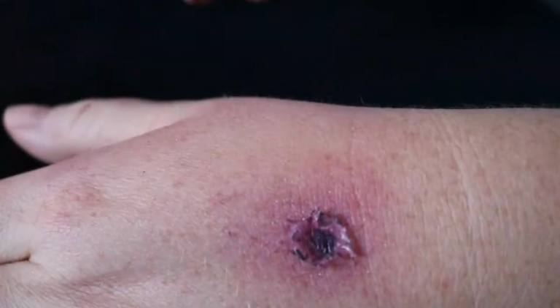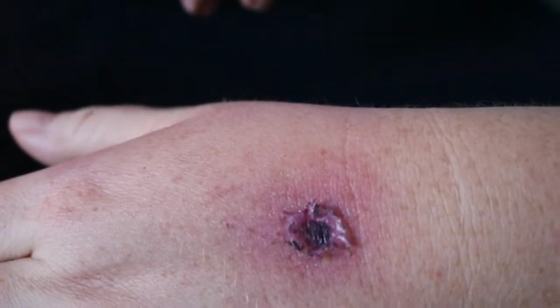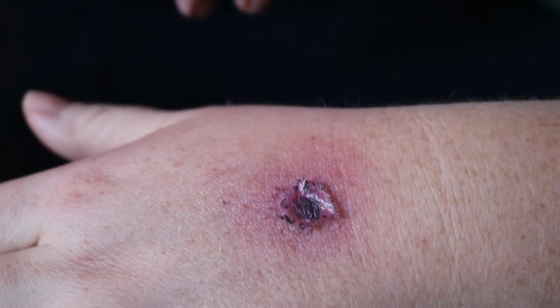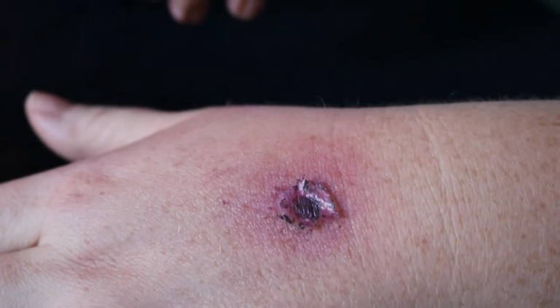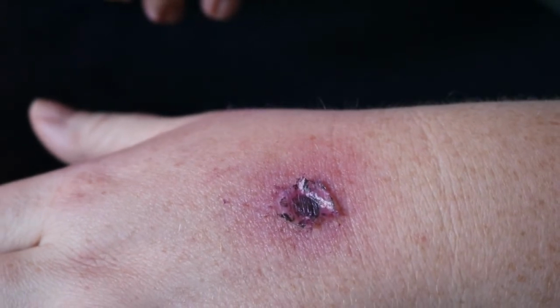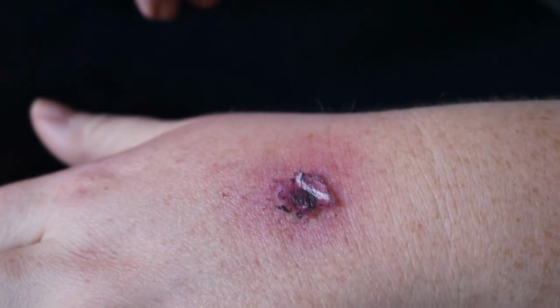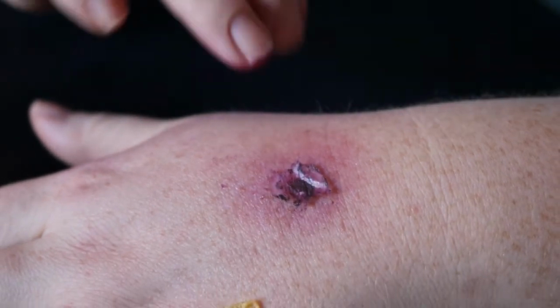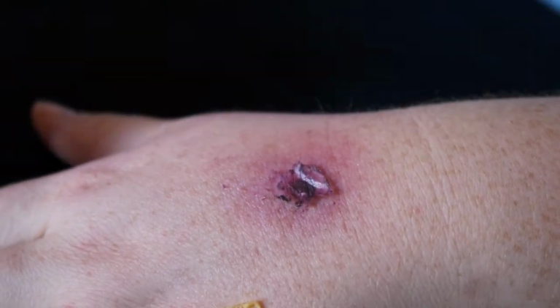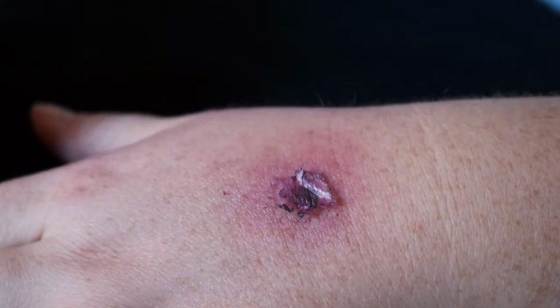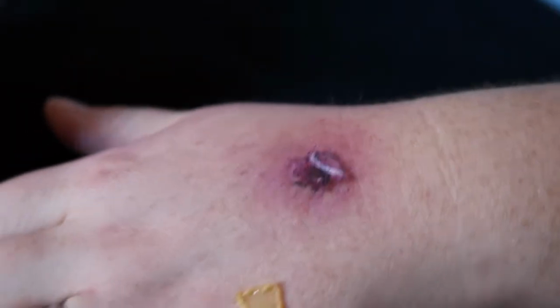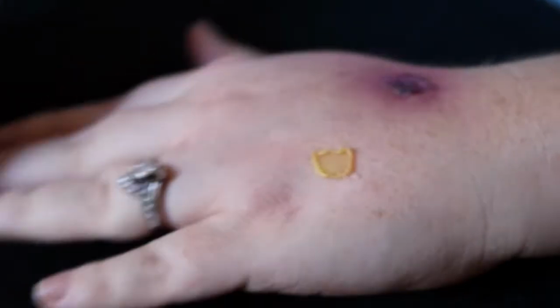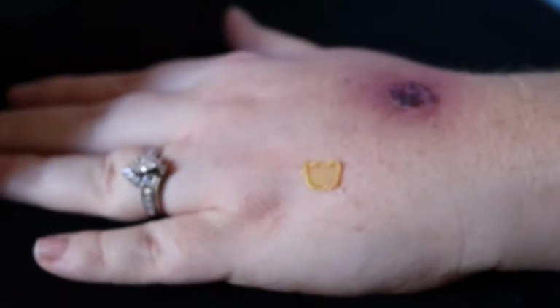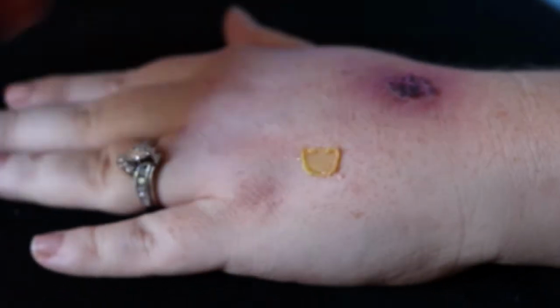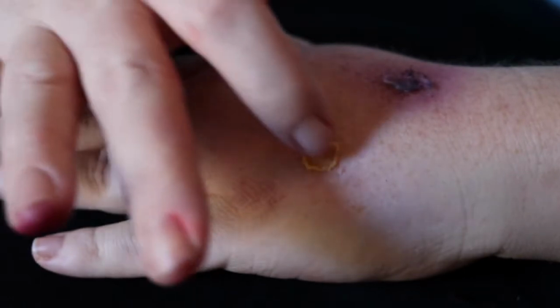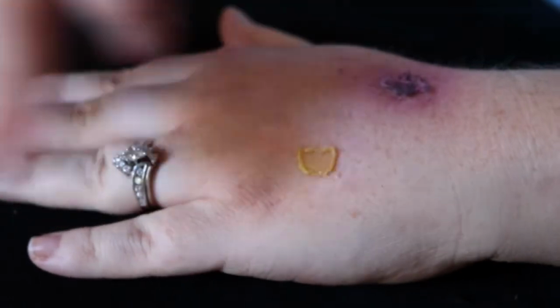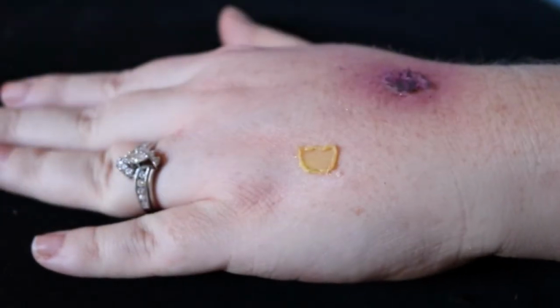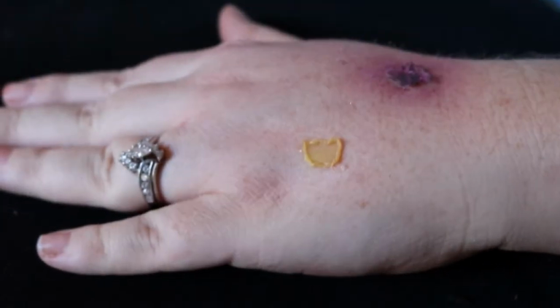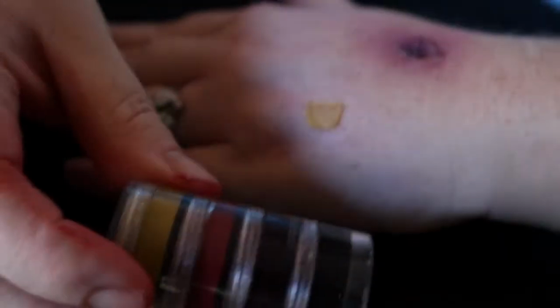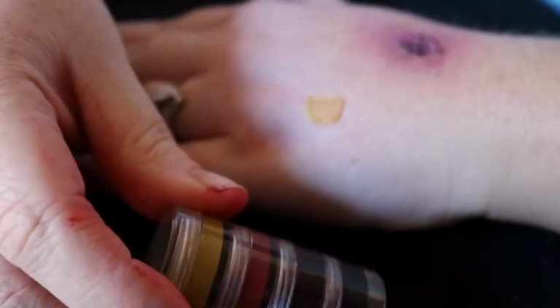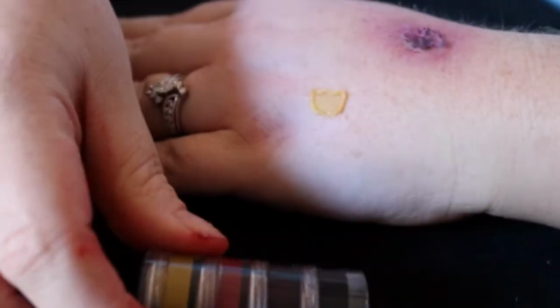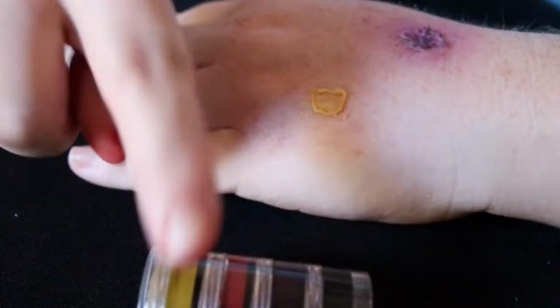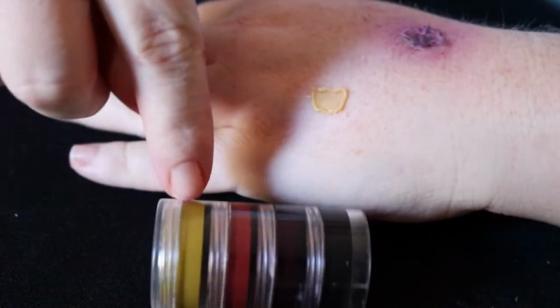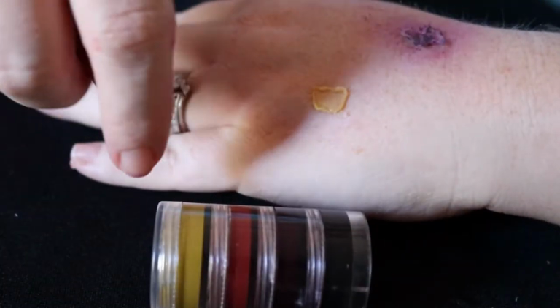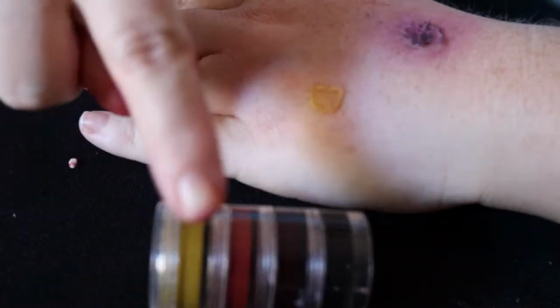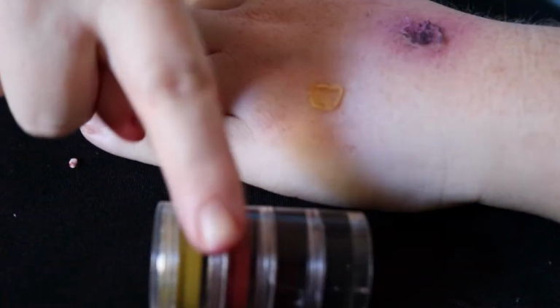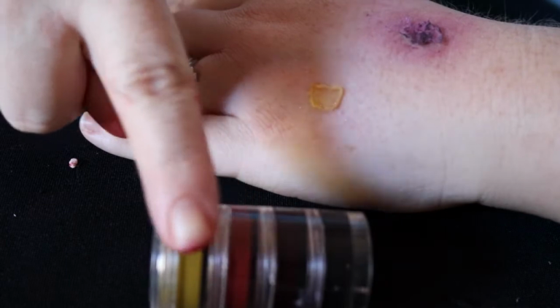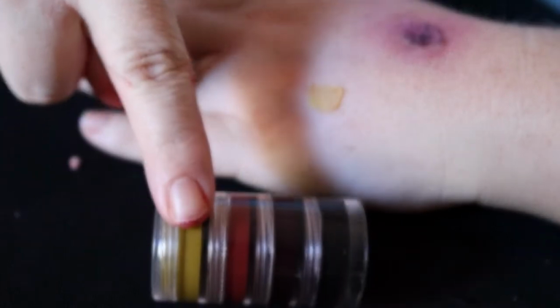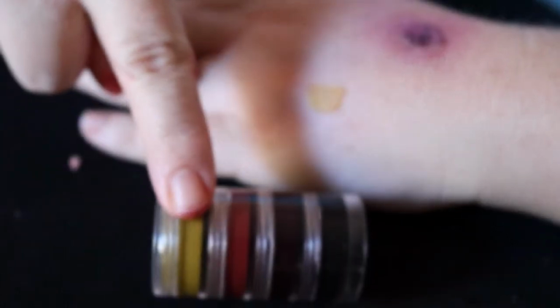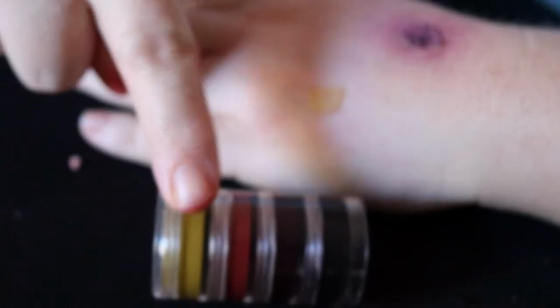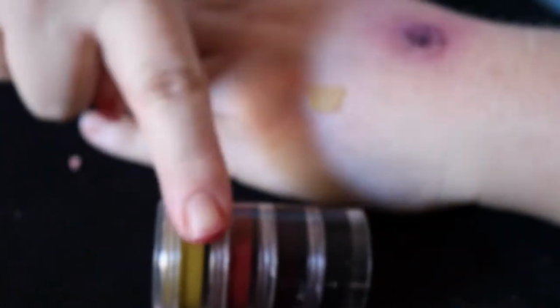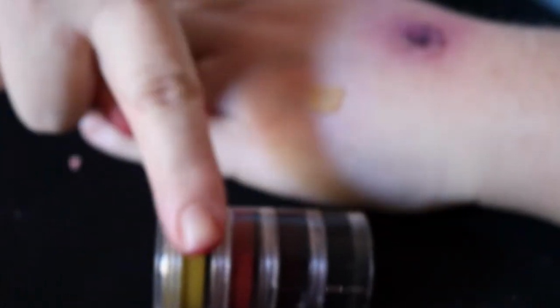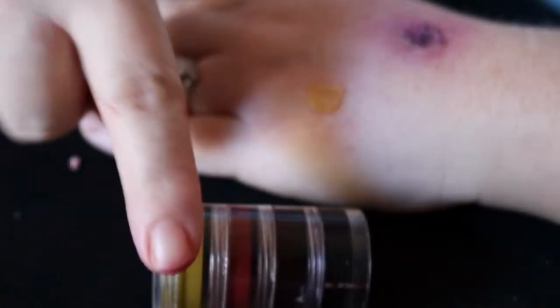Comparing the DIY cigarette burn to the FX cigarette burn — I can't stress this enough: if you're gonna spend money on anything from the FX part, buy your bruise palette.